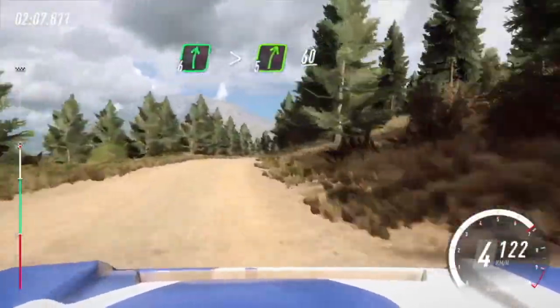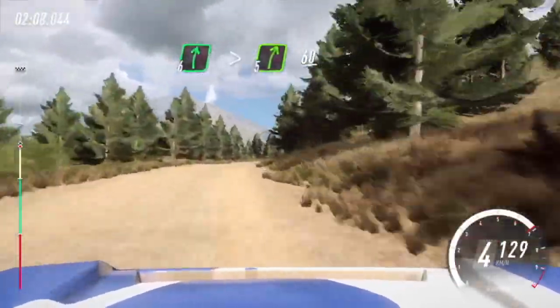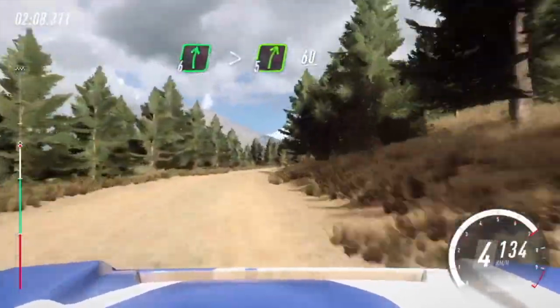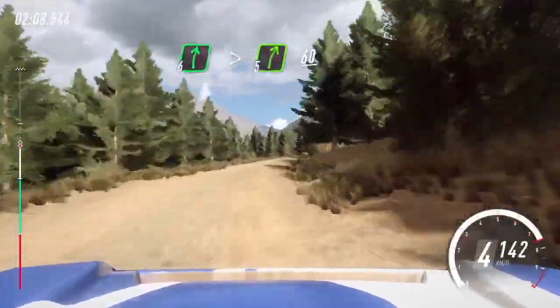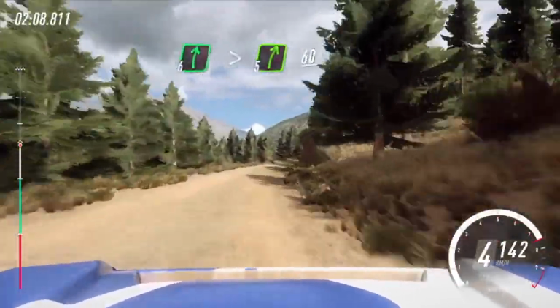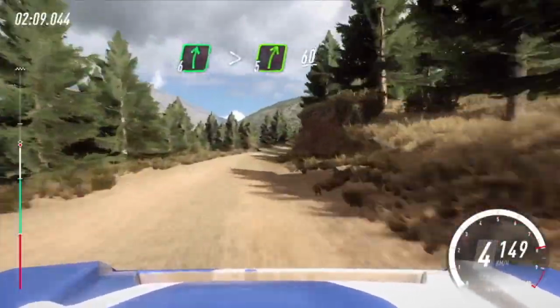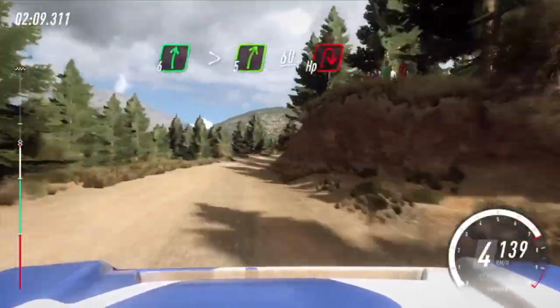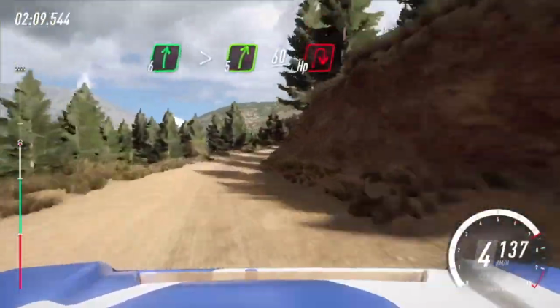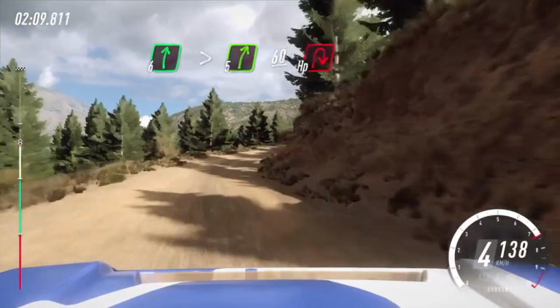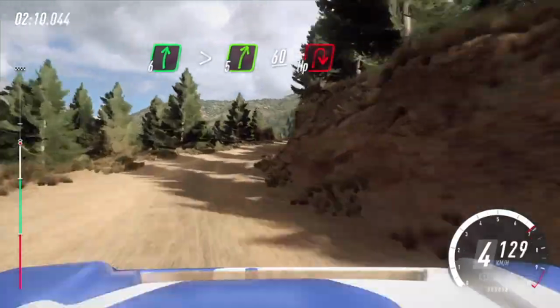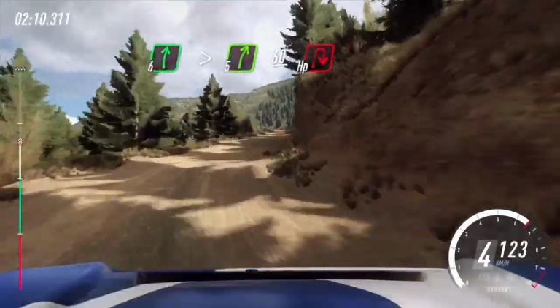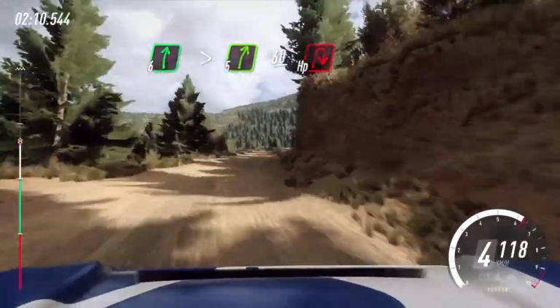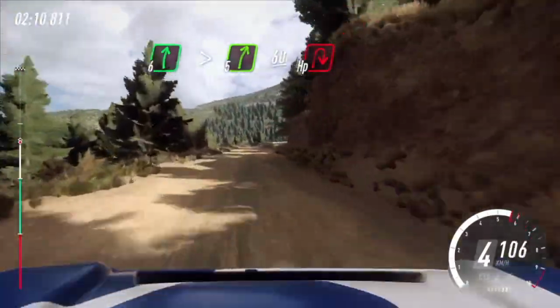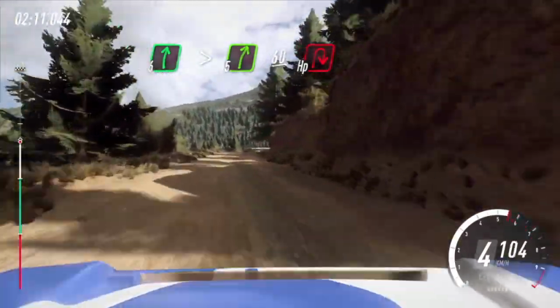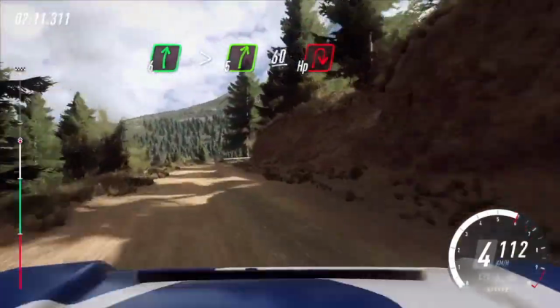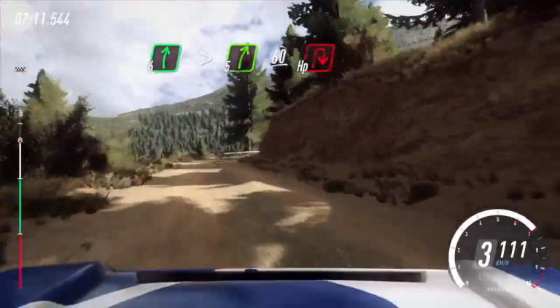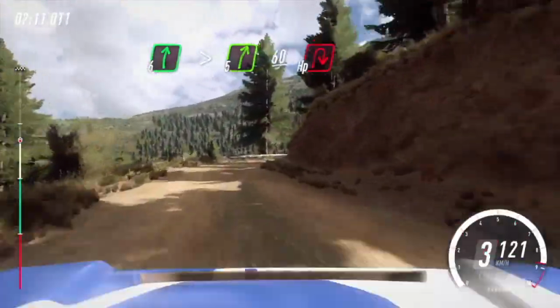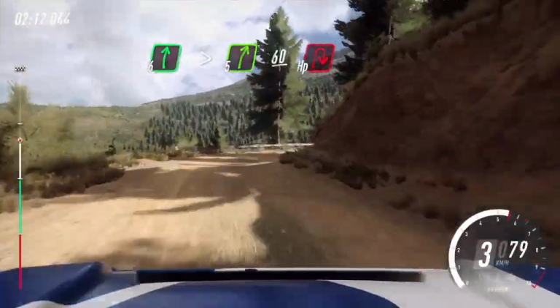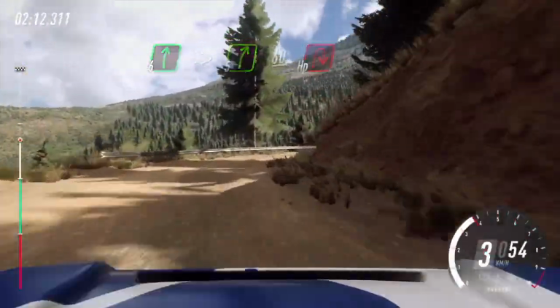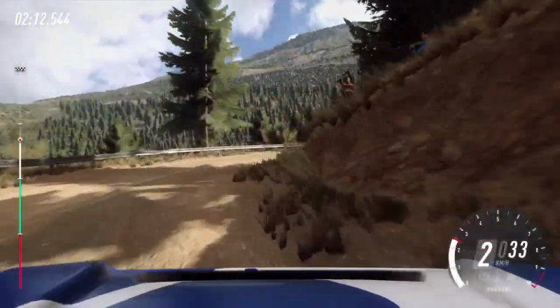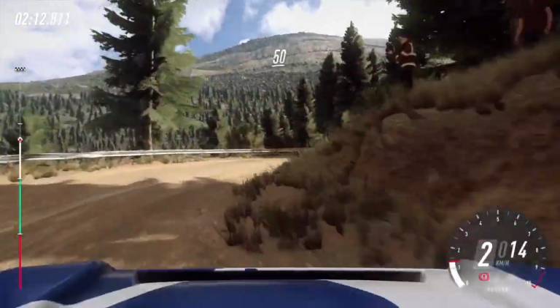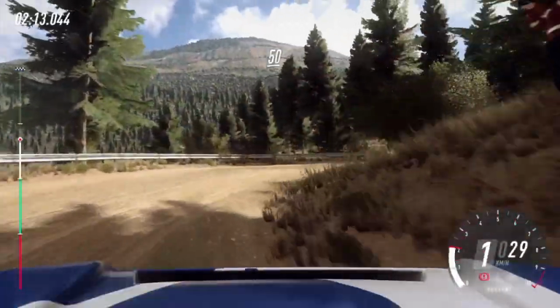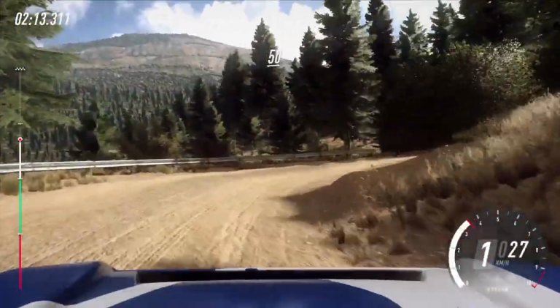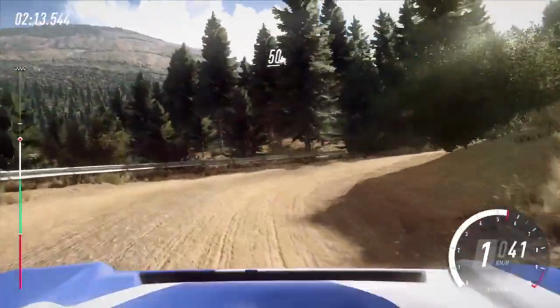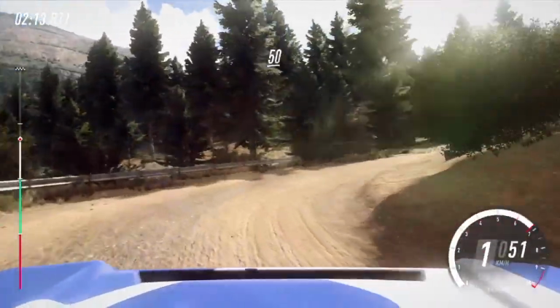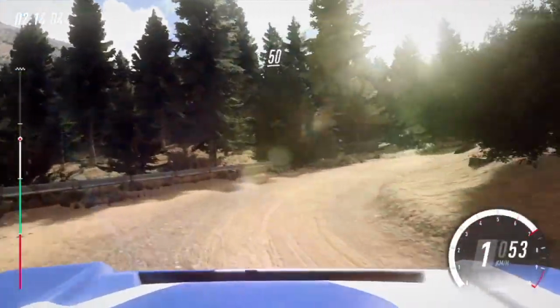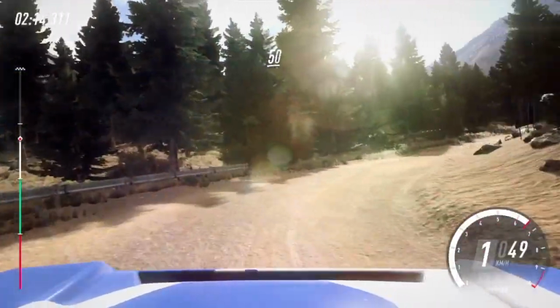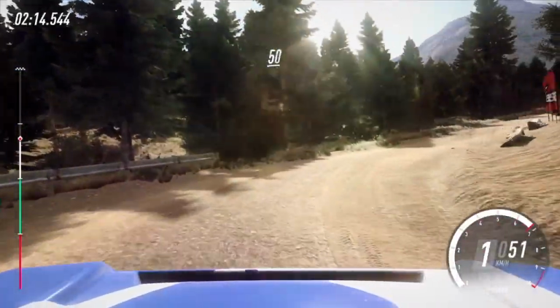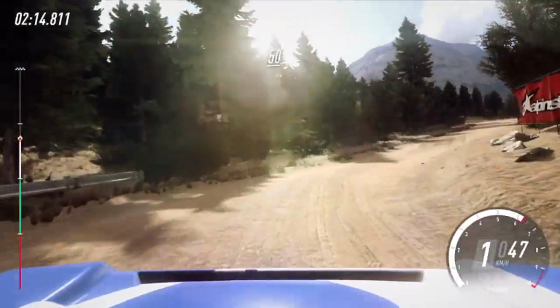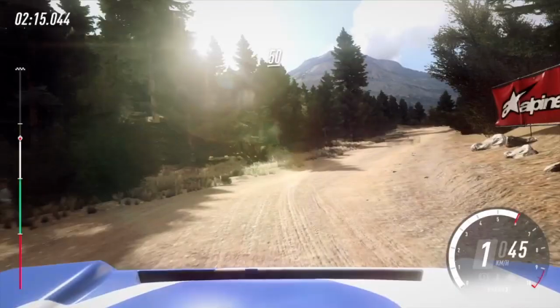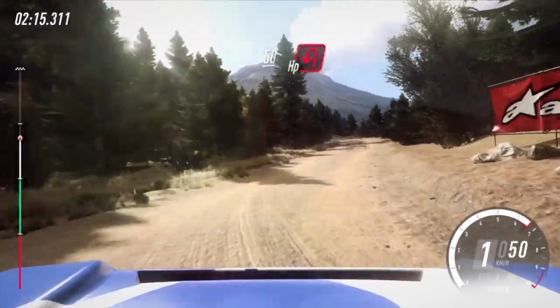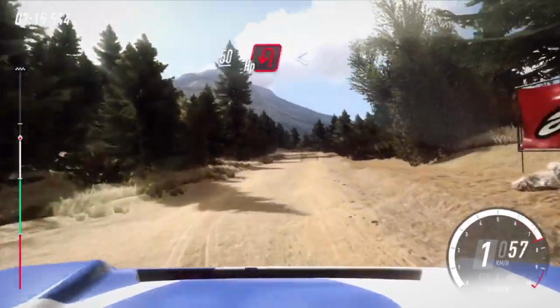5. 60, unseen, hairpin right. 50, unseen, hairpin left.